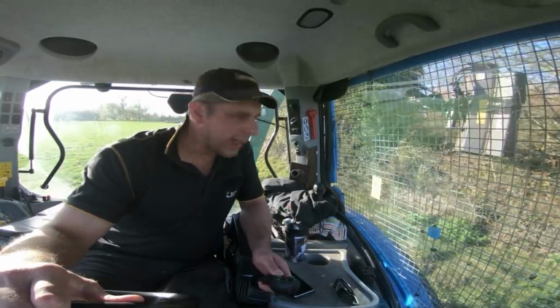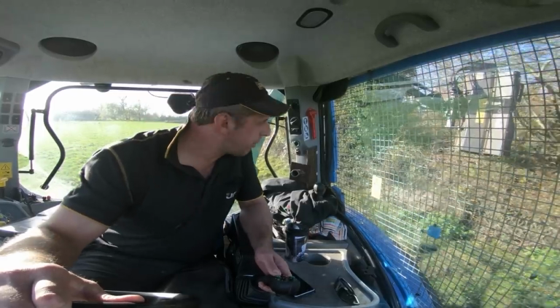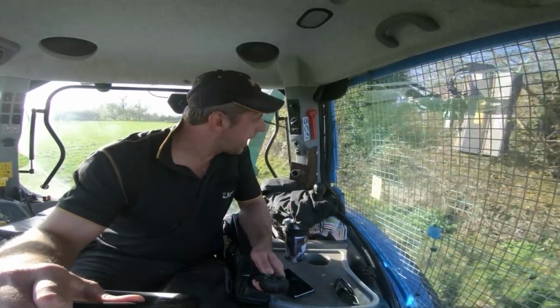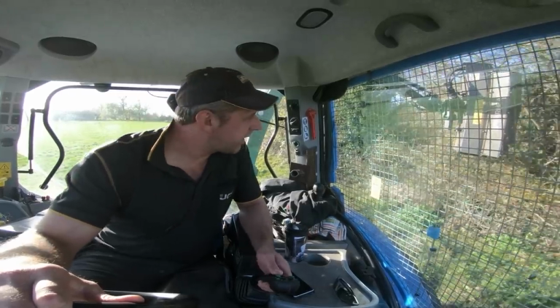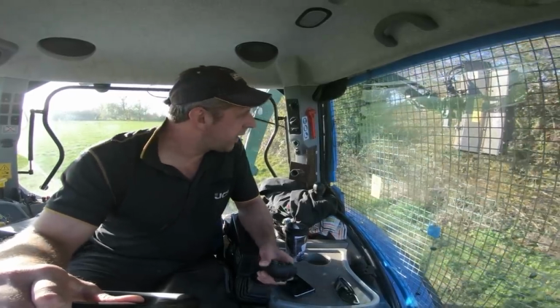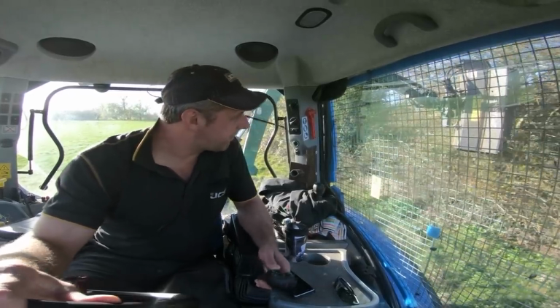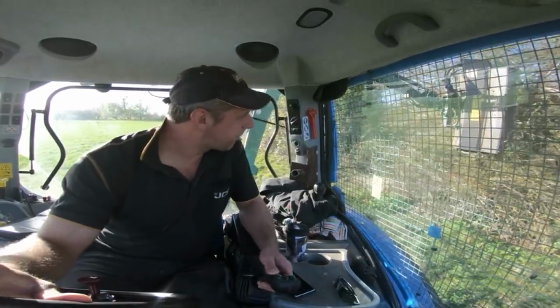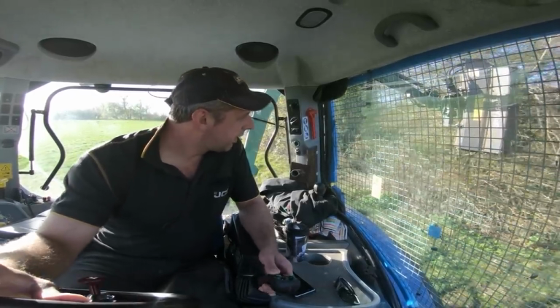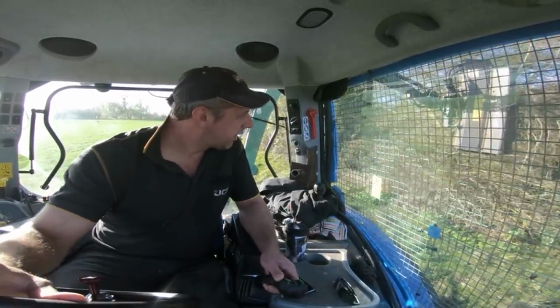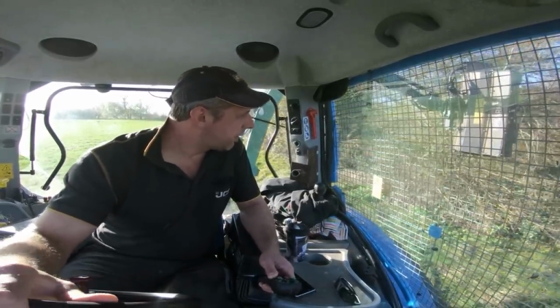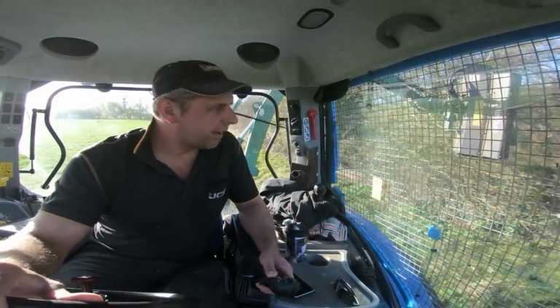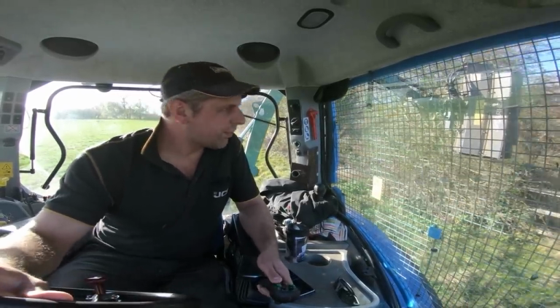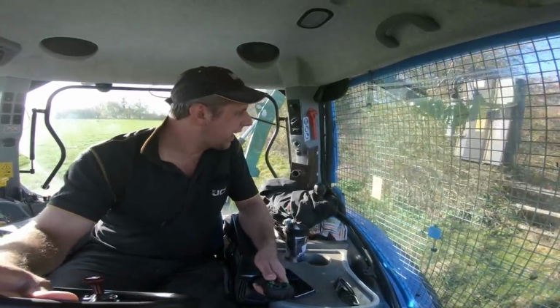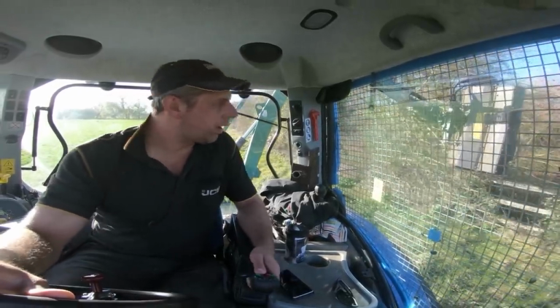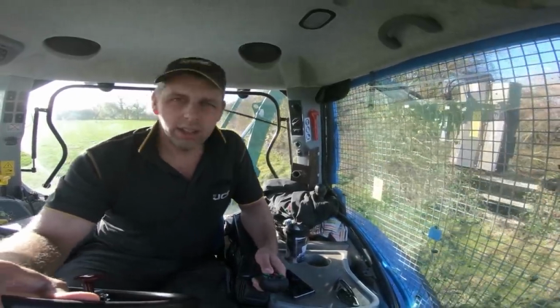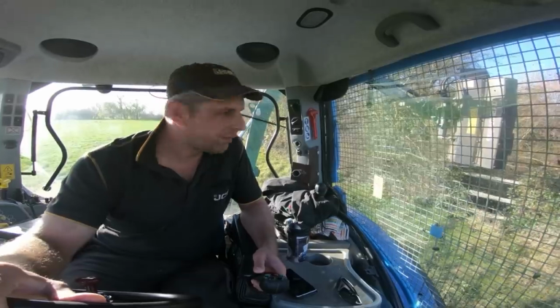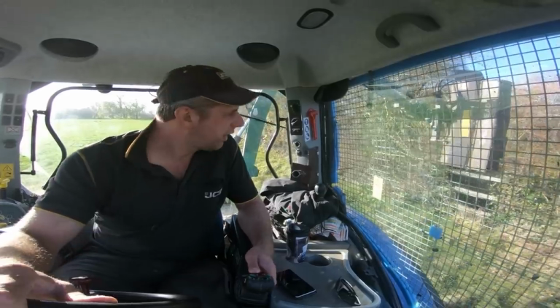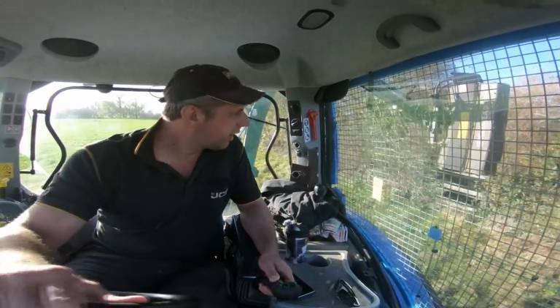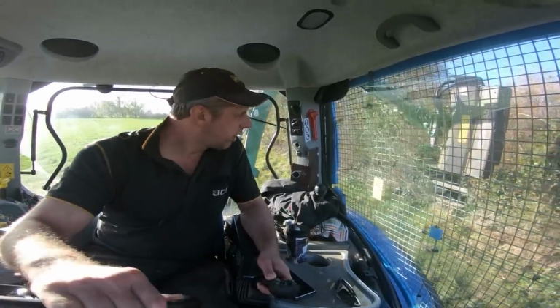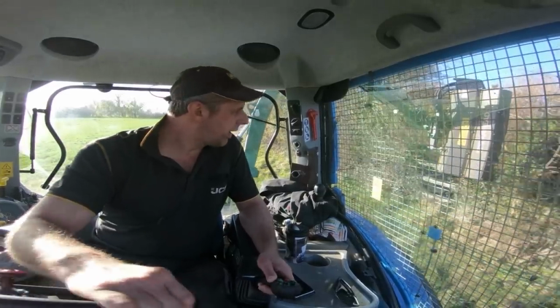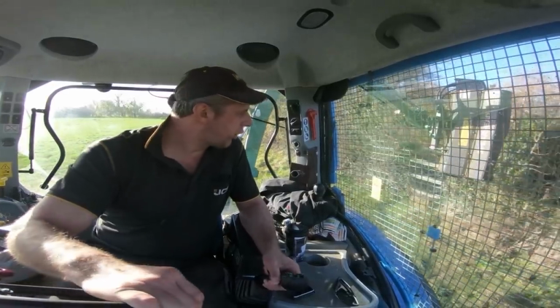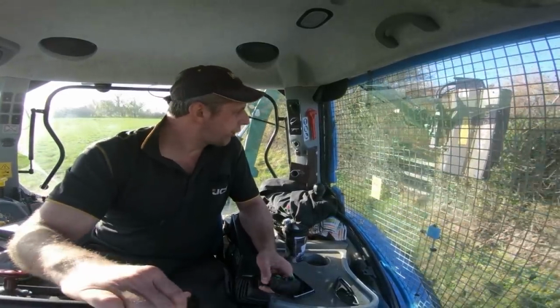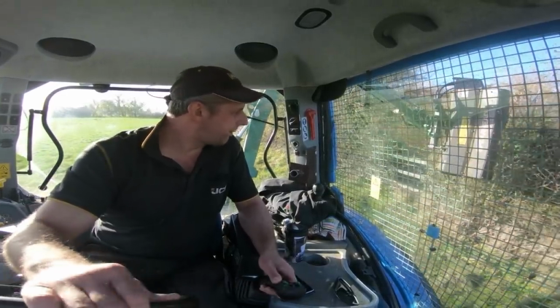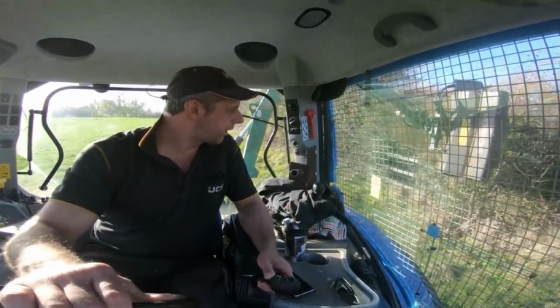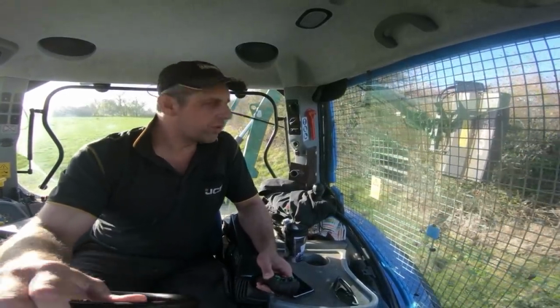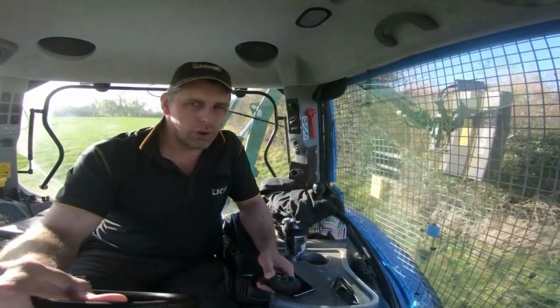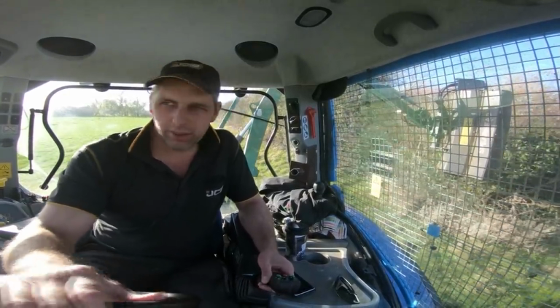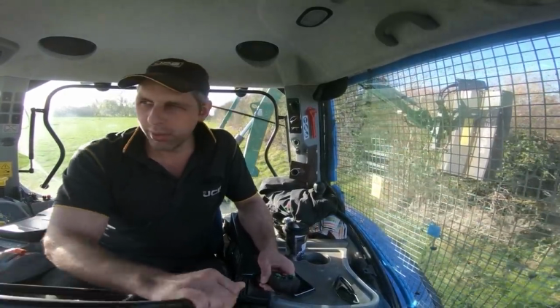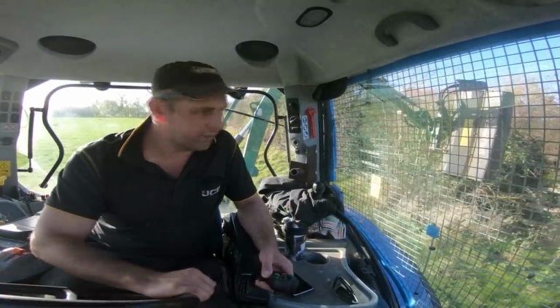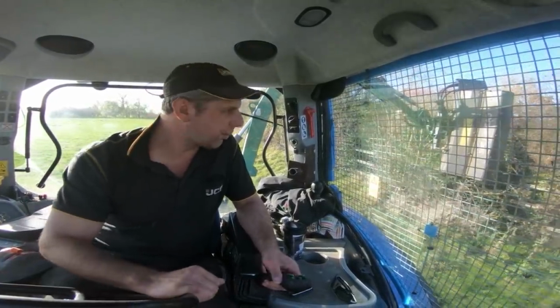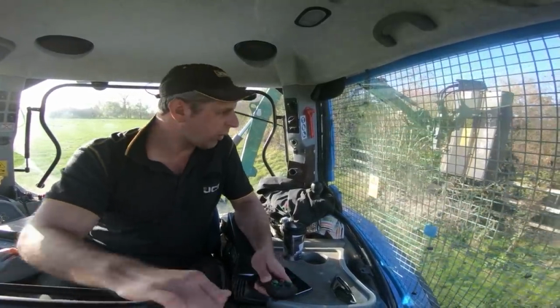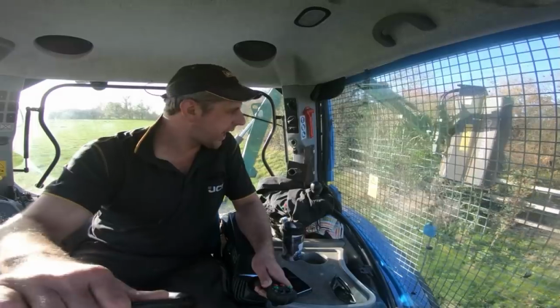Howdy sports fans, how are we doing? Today we're doing a bit of hedge flailing while the going is good underfoot. Saw some dry so I'm getting on with it while we can.